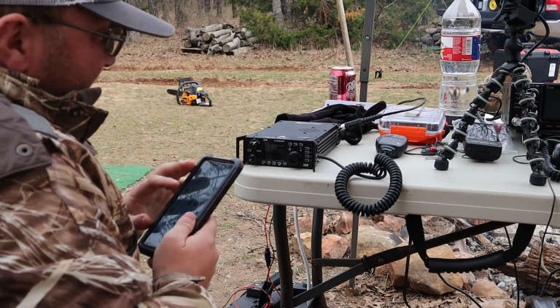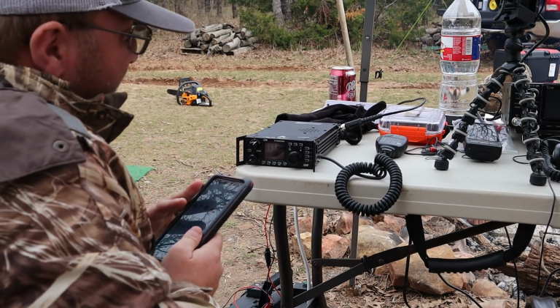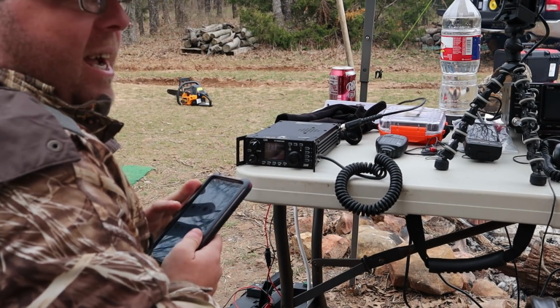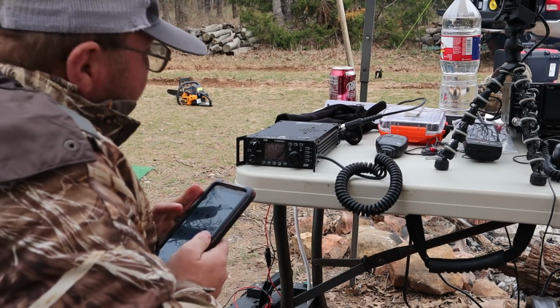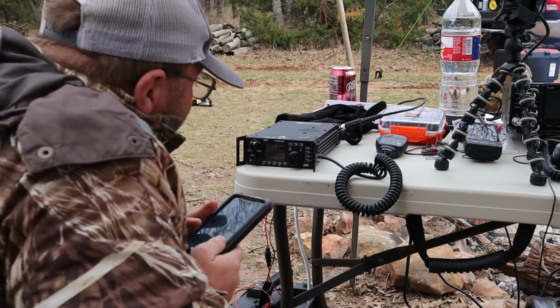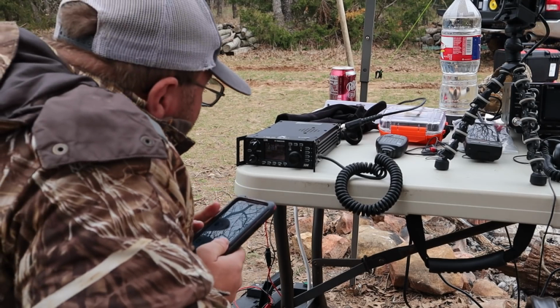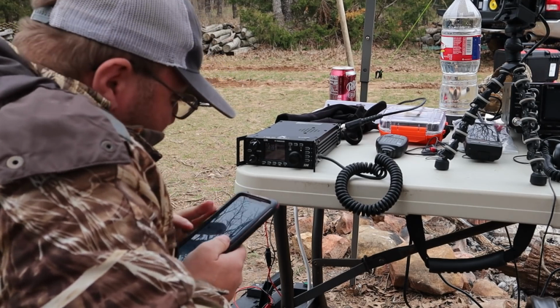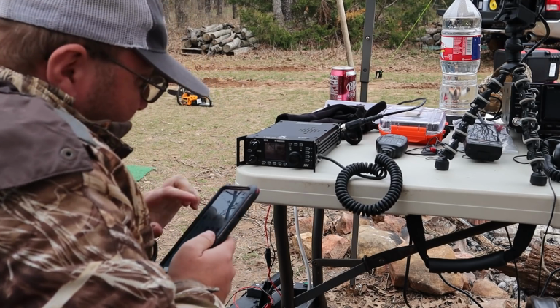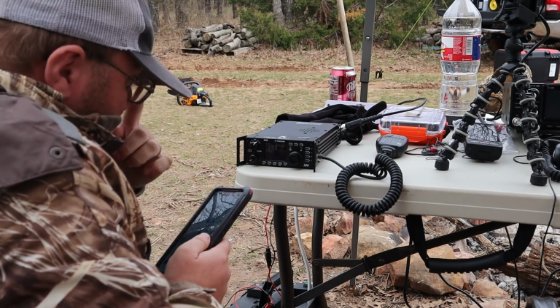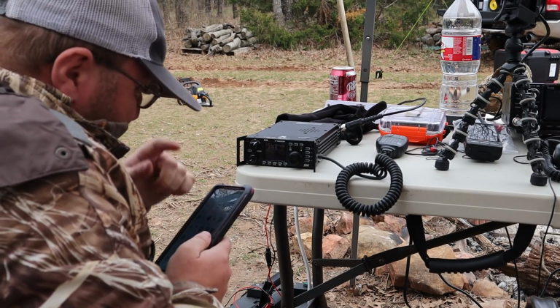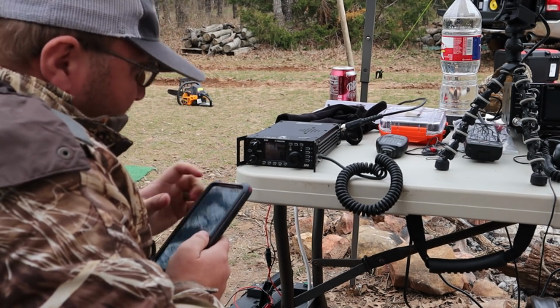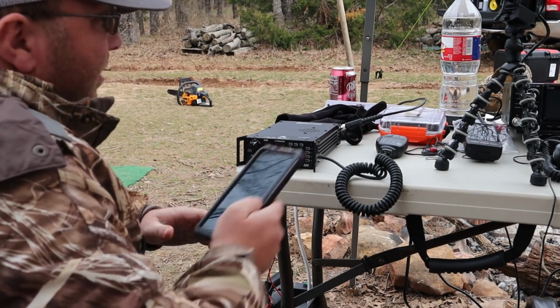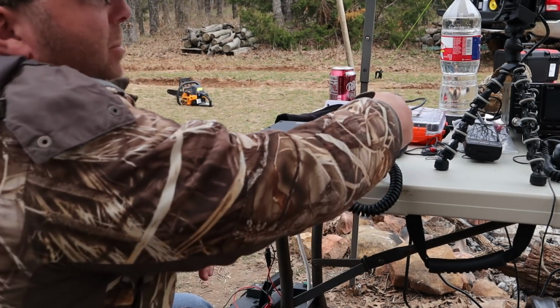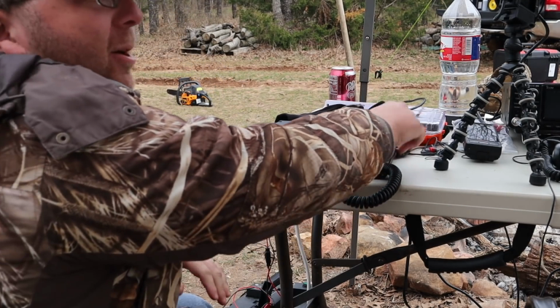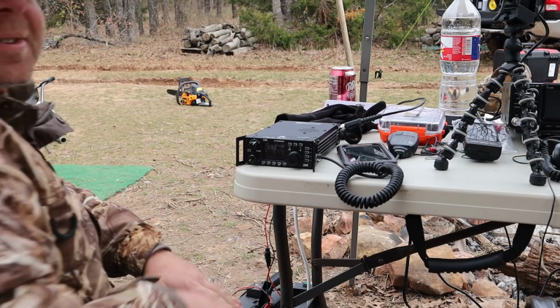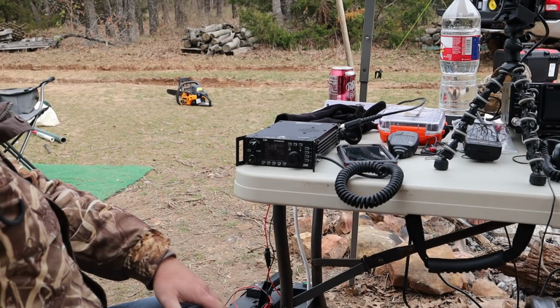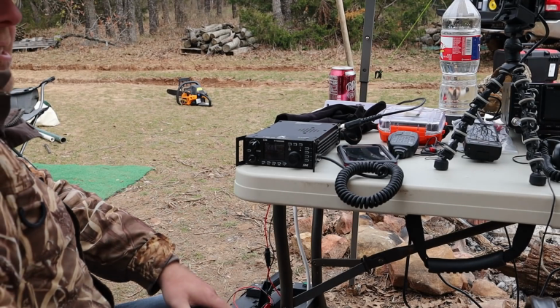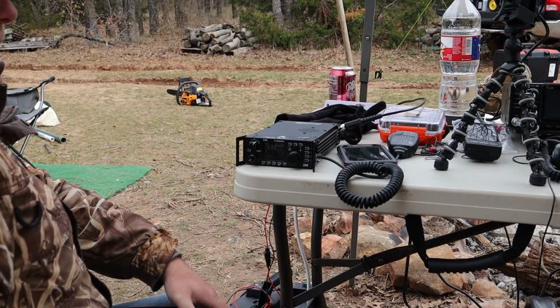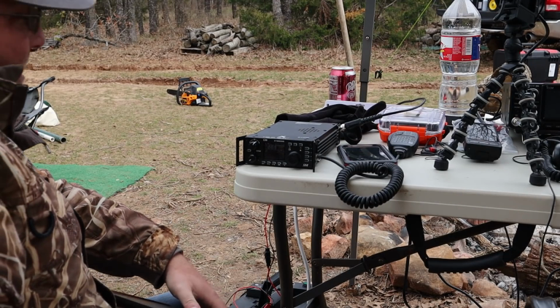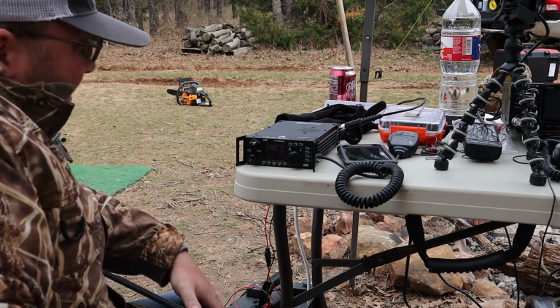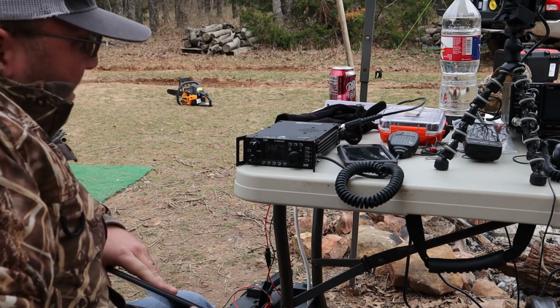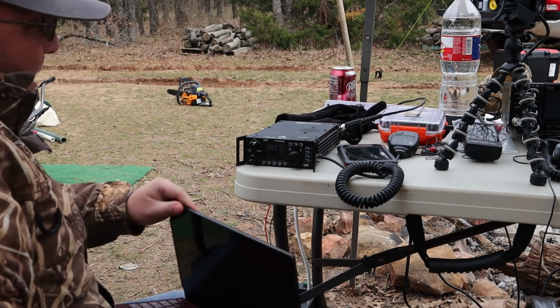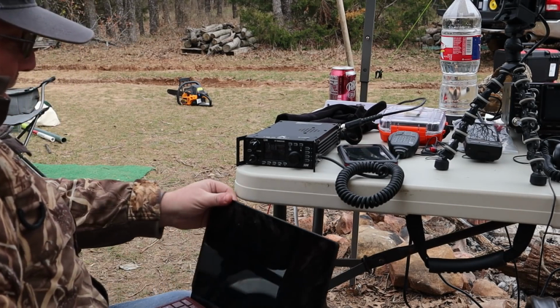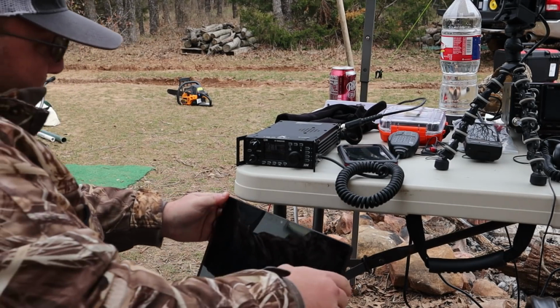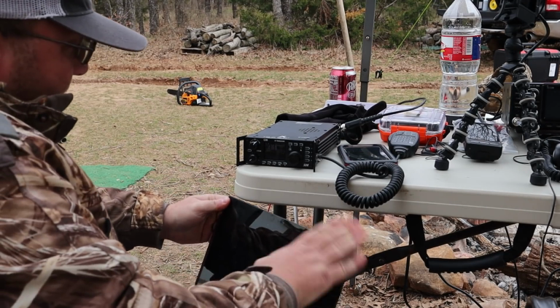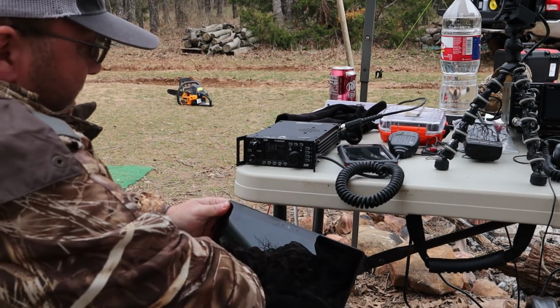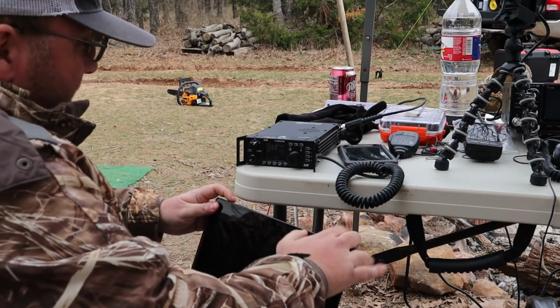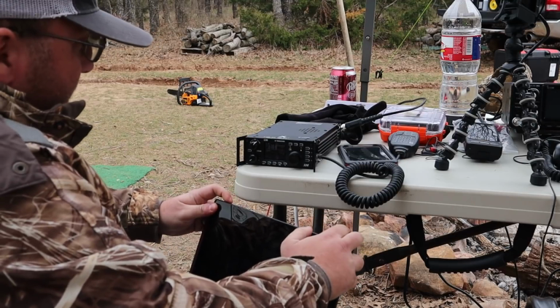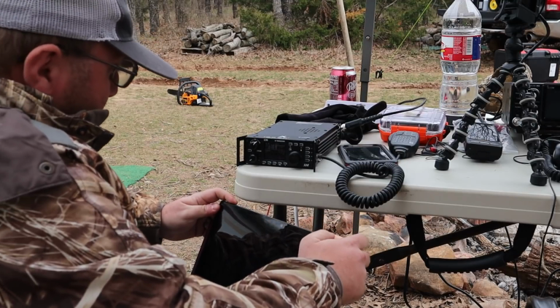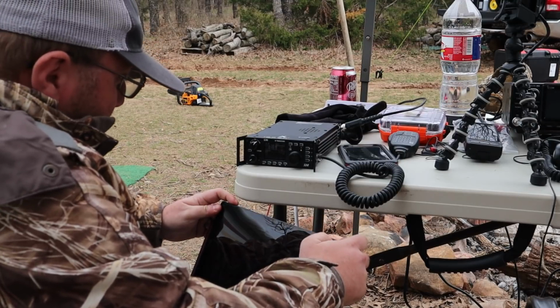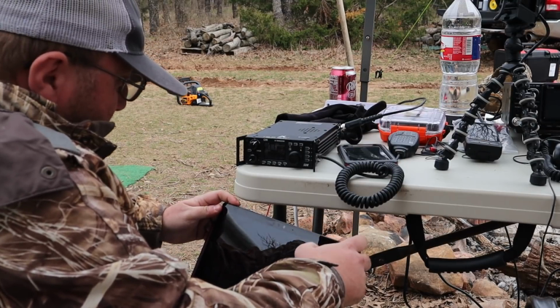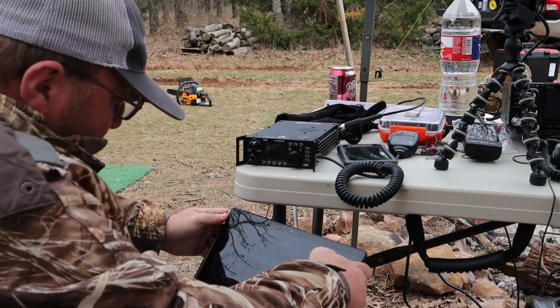K7R, S9, thank you — you're 5 and 9 into DC, go ahead. Your Buddy Pole? Yeah! Thank you Dave, nice to work you again. The name is Masa — Mike Alpha Sugar Alpha — 73.